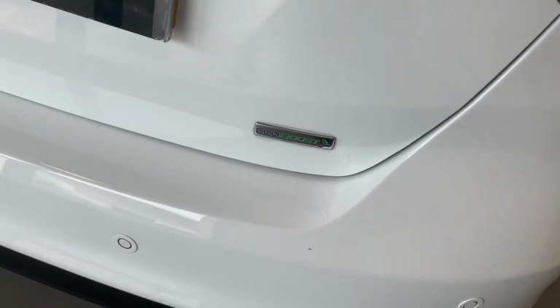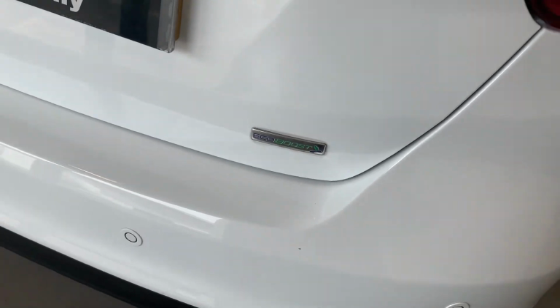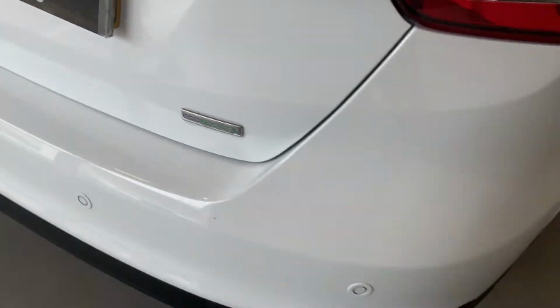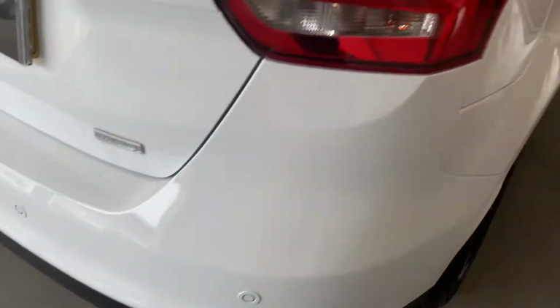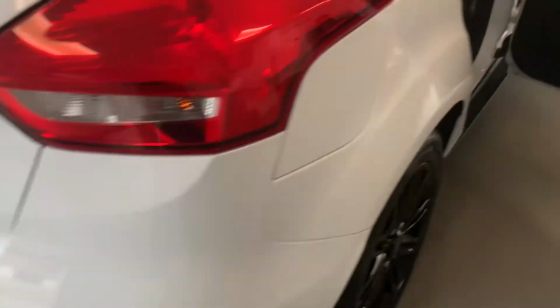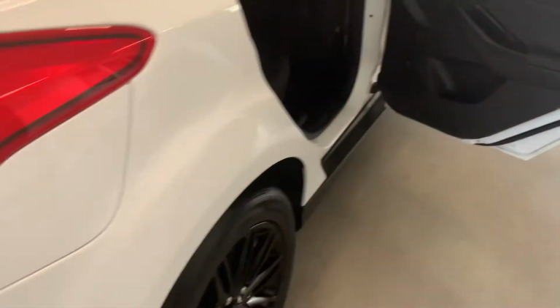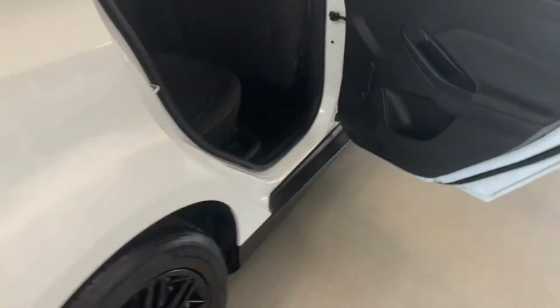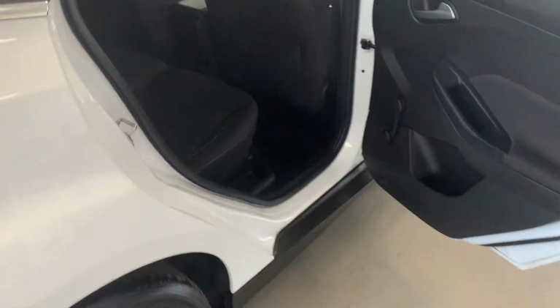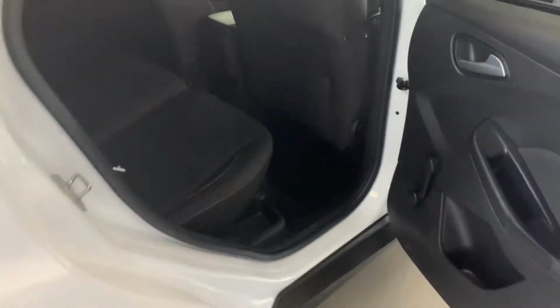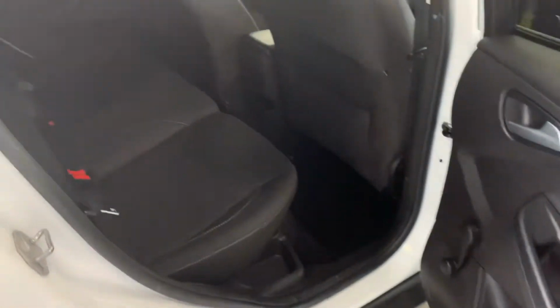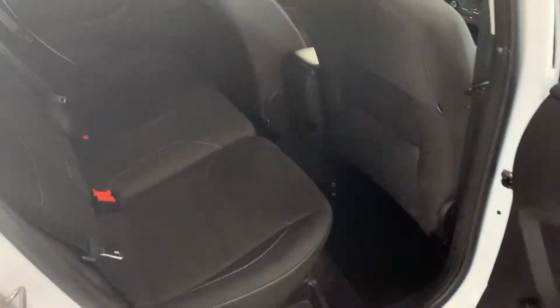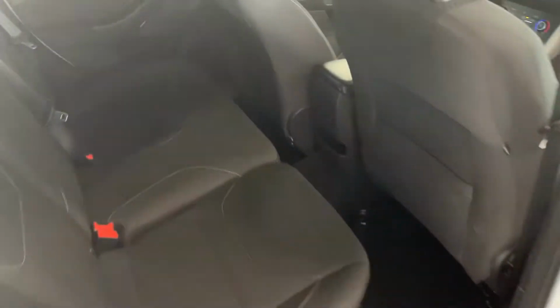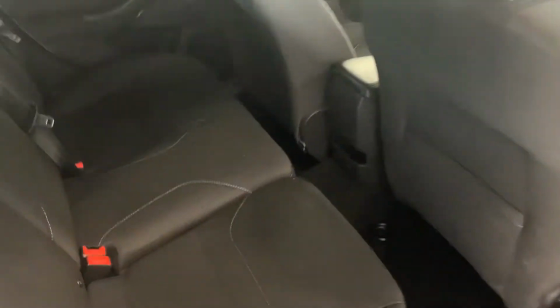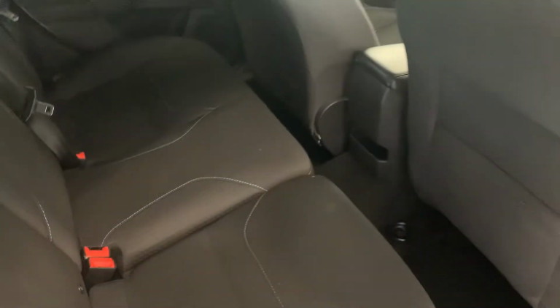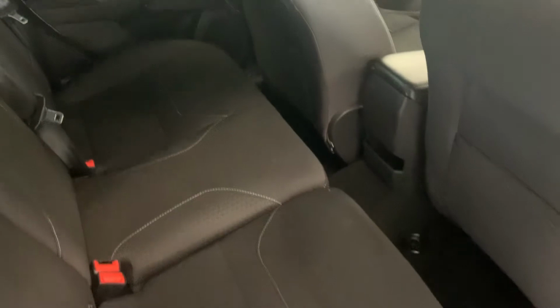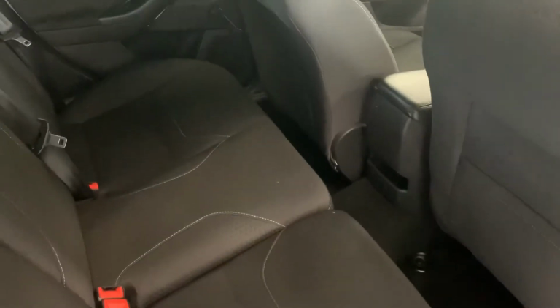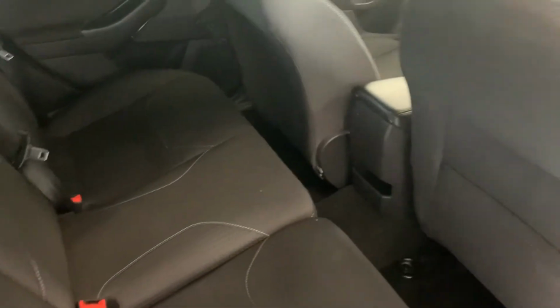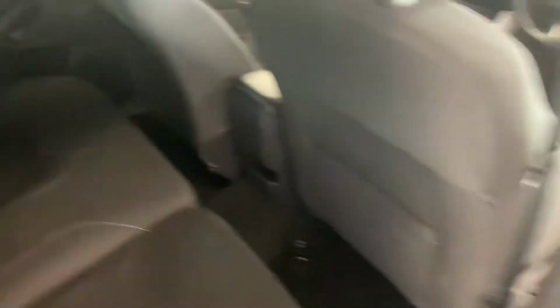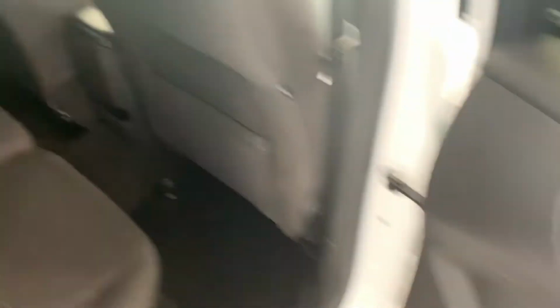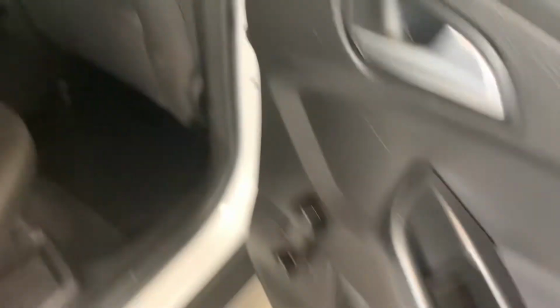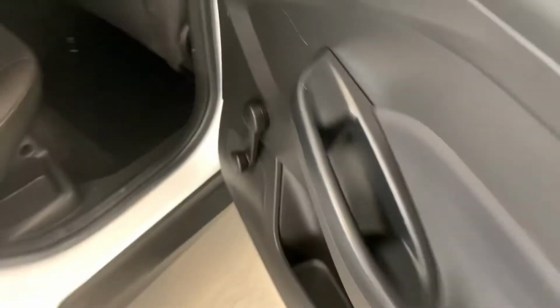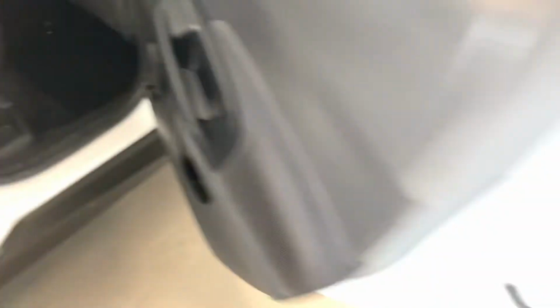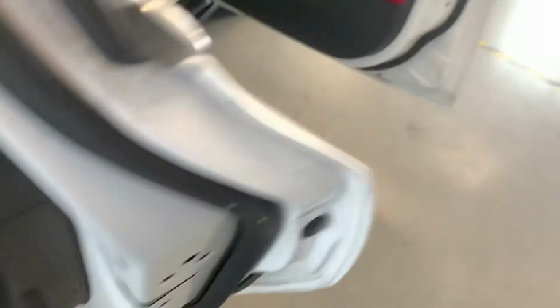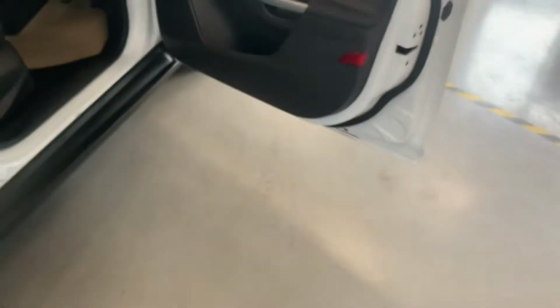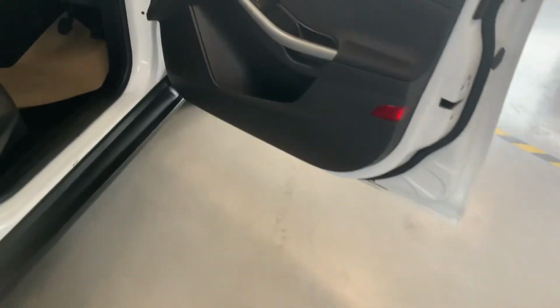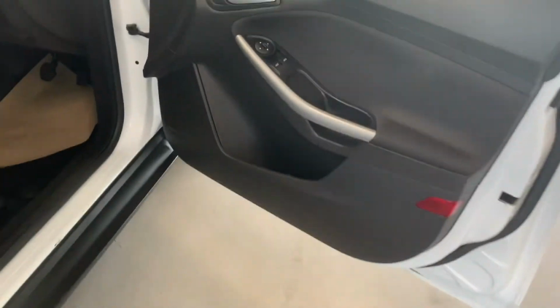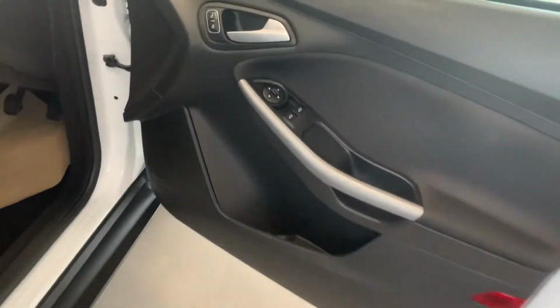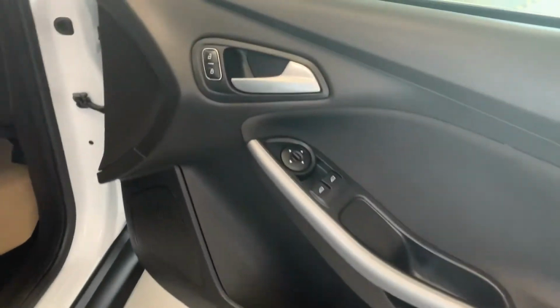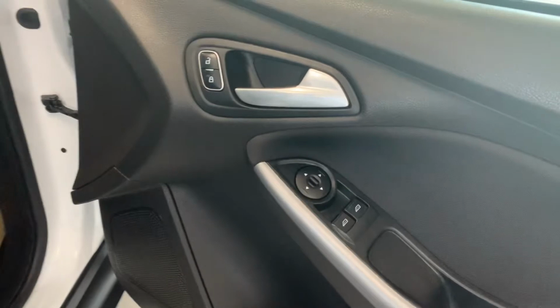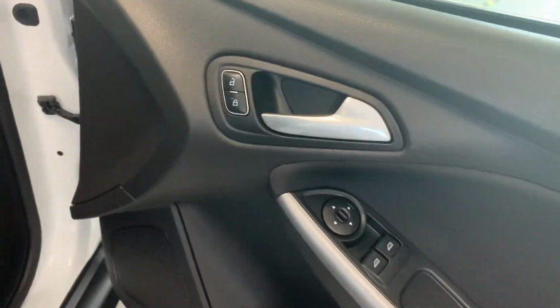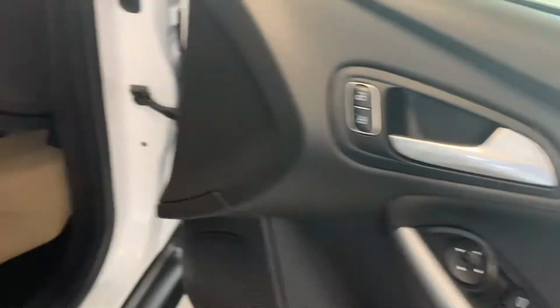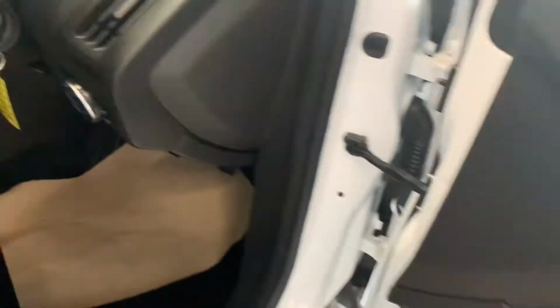Great condition inside and out. Comes with a 102-point inspection.